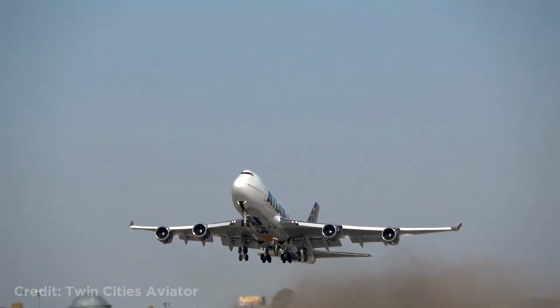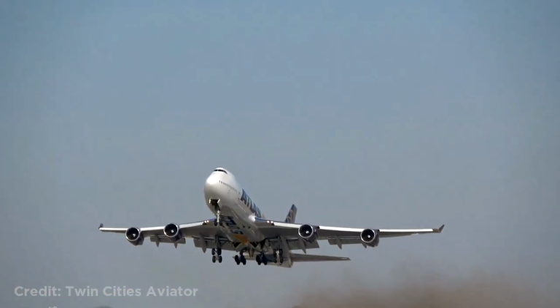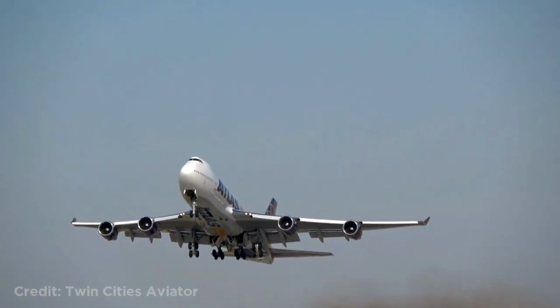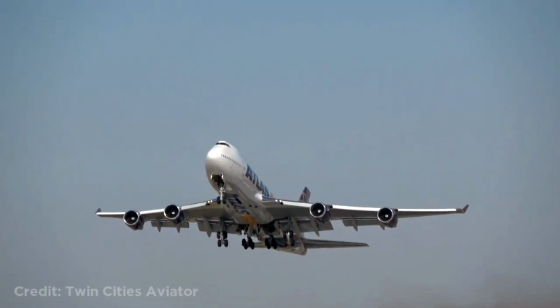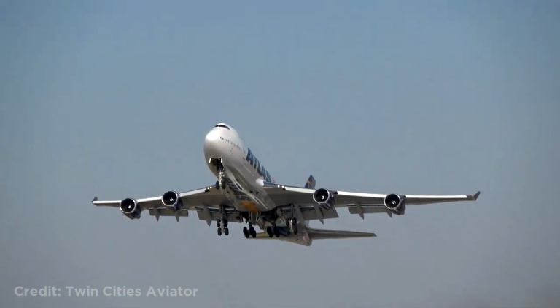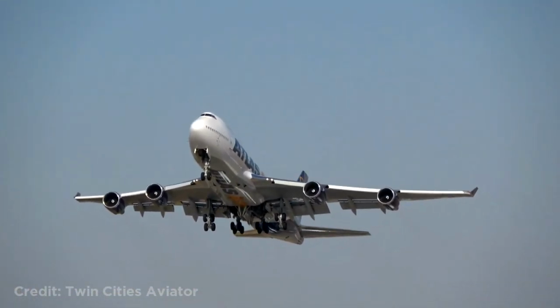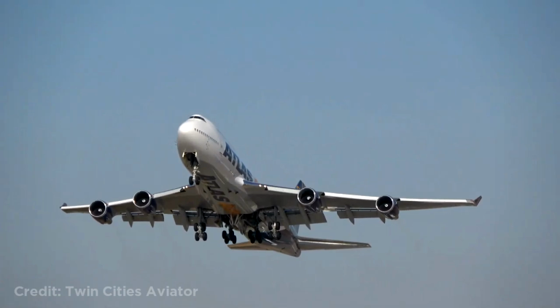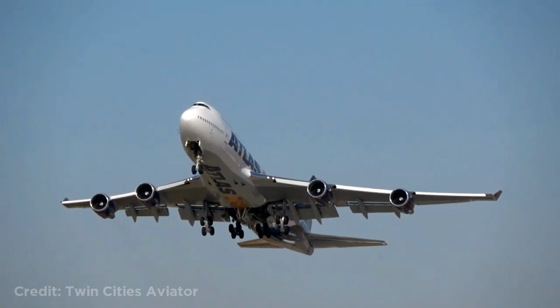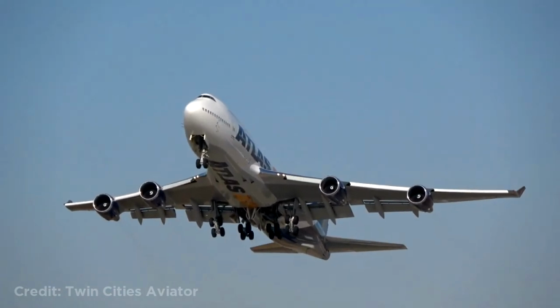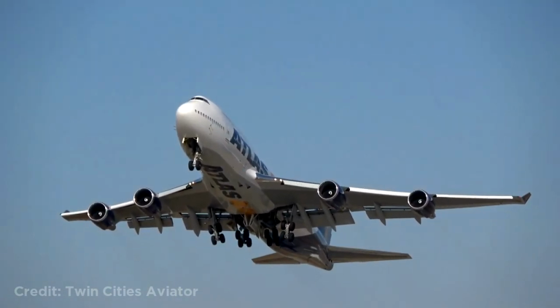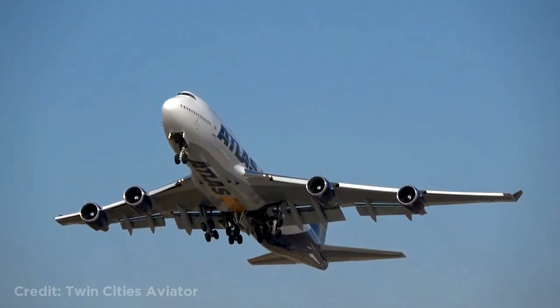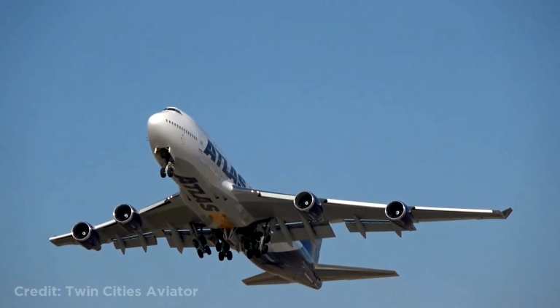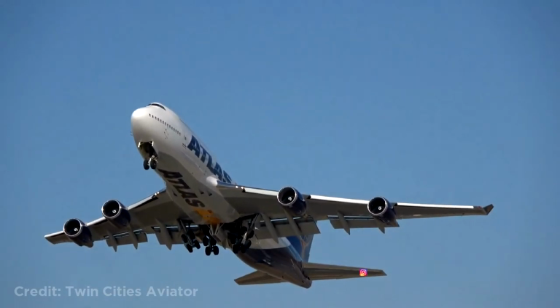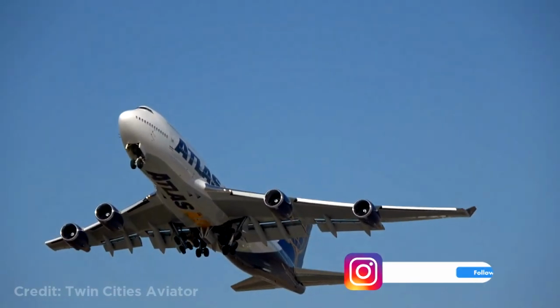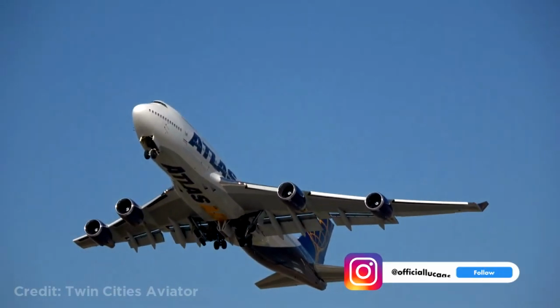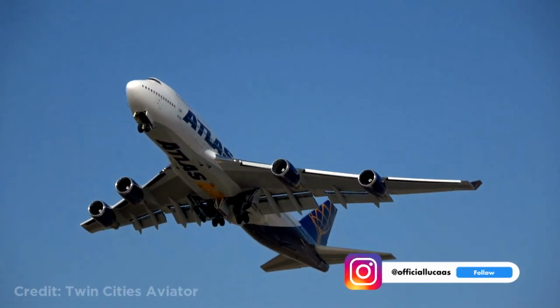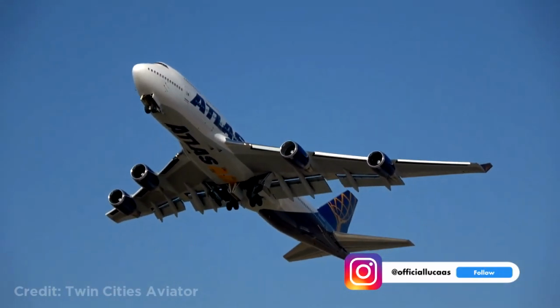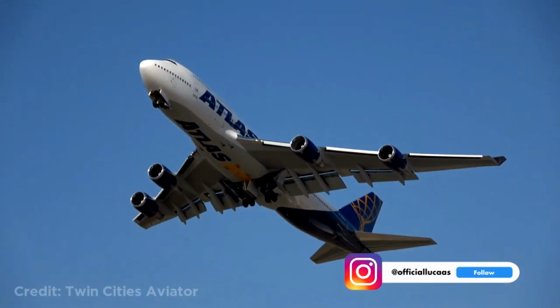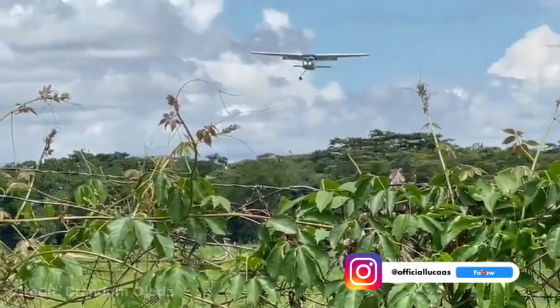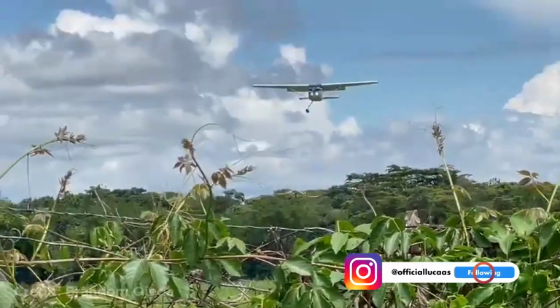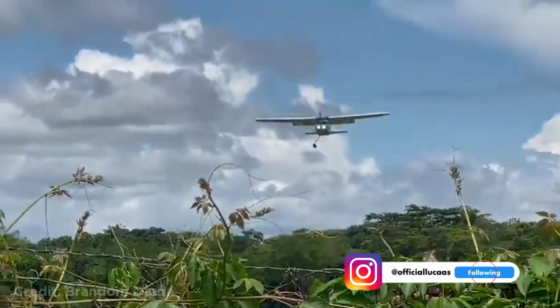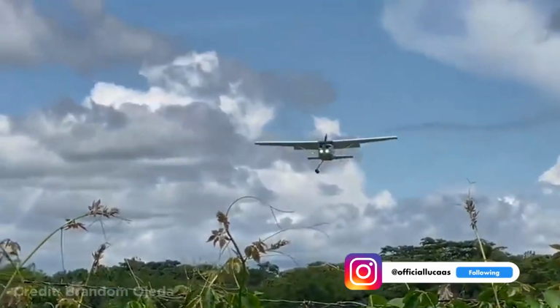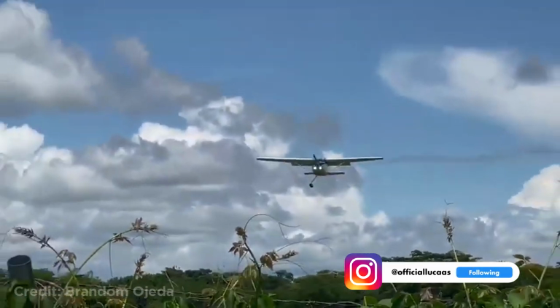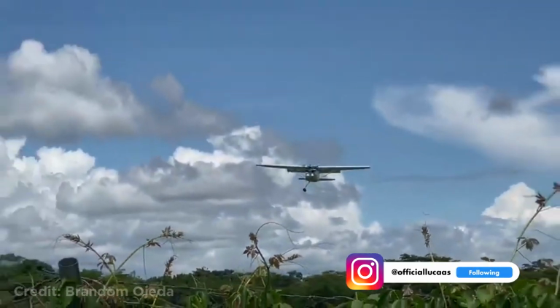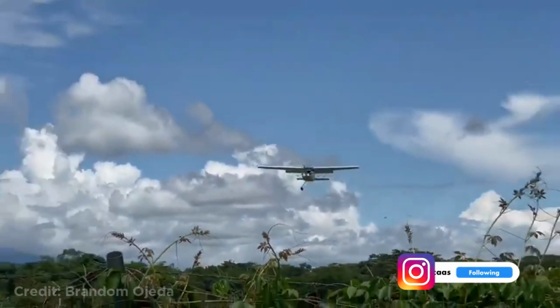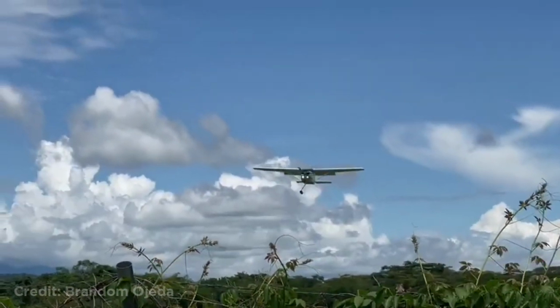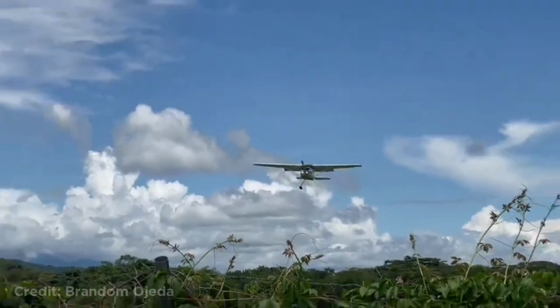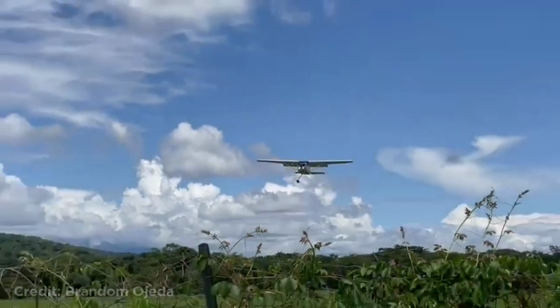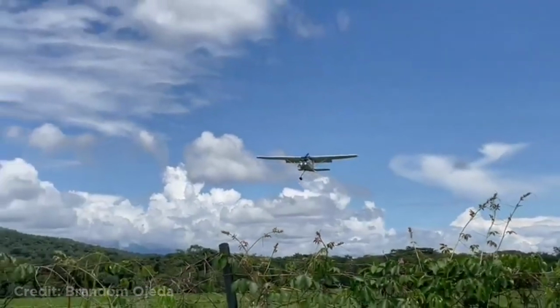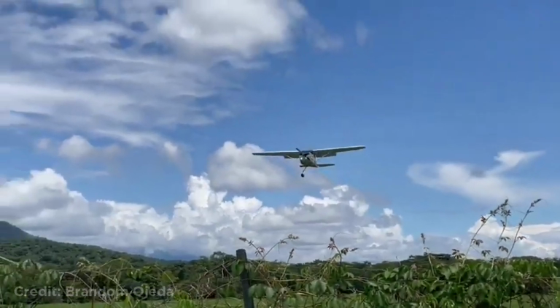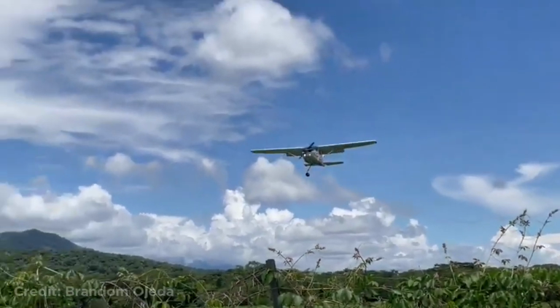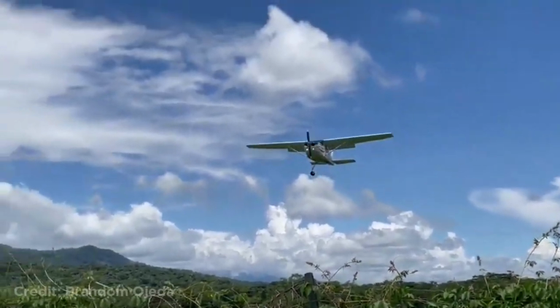The runway recently had new sod put down next to it, and that was no match for the powerful 747. This Cessna 182 in Colombia had to make an emergency landing with only one wheel.